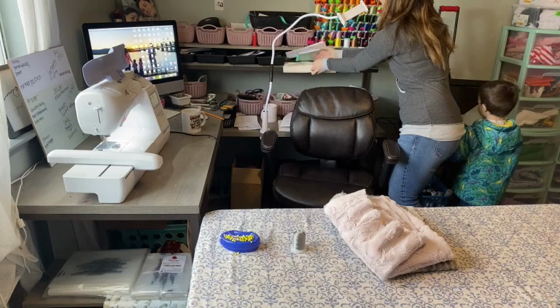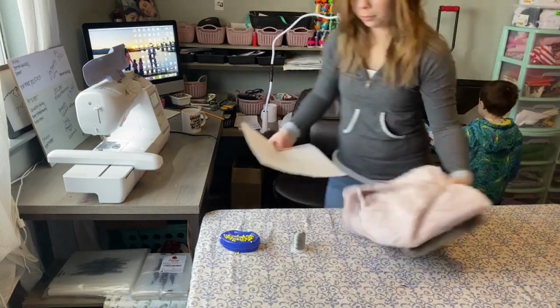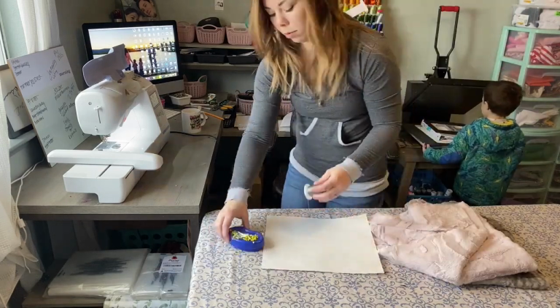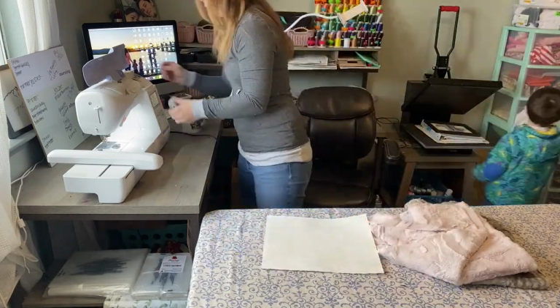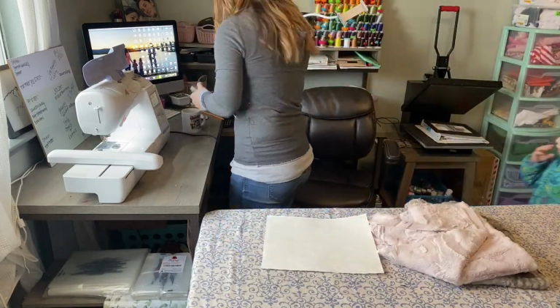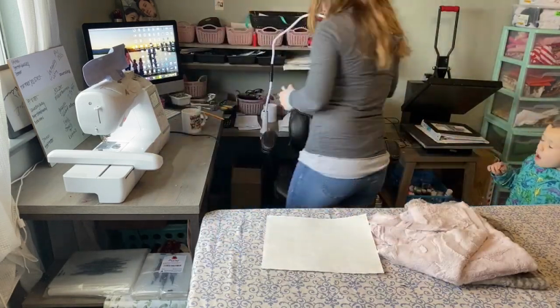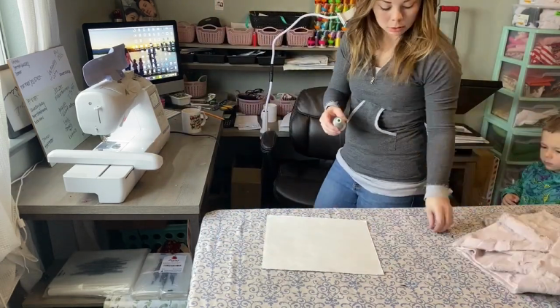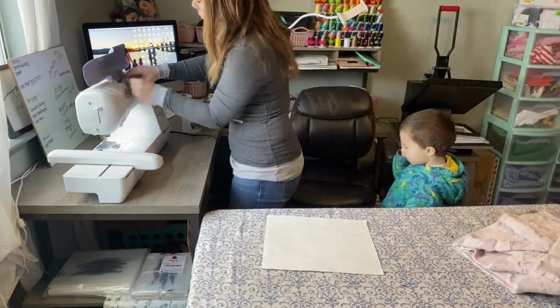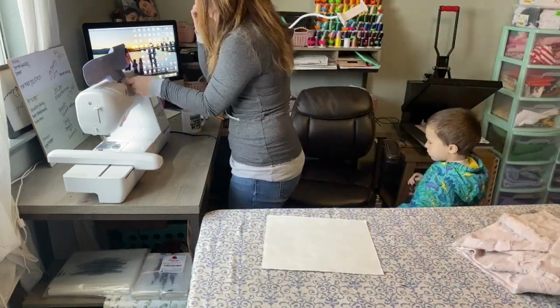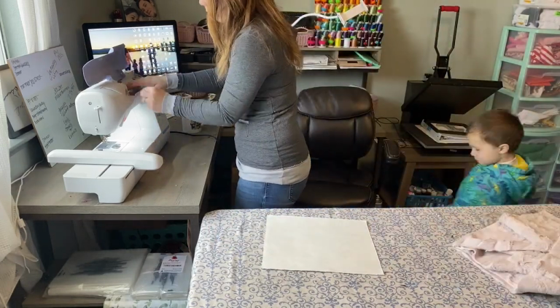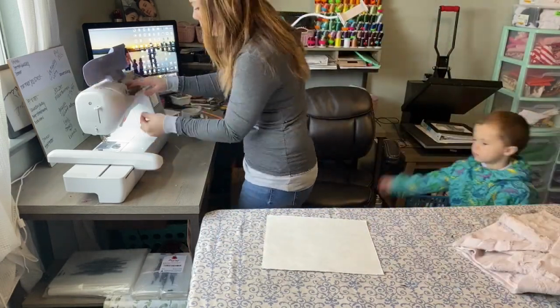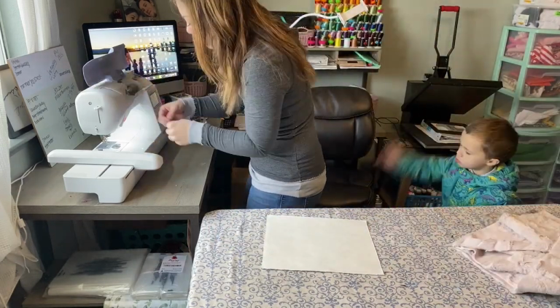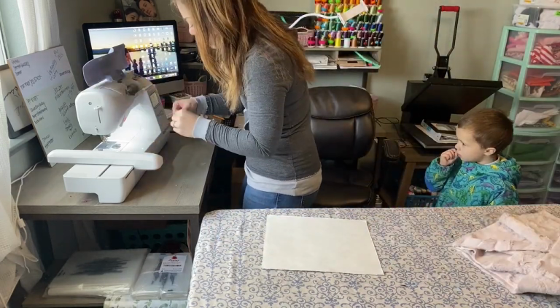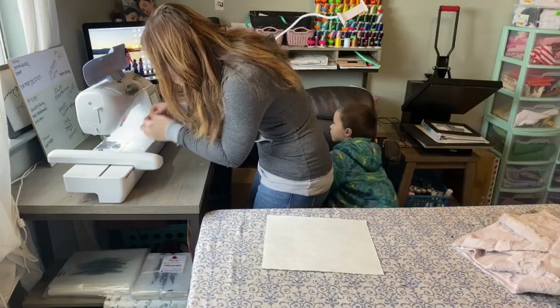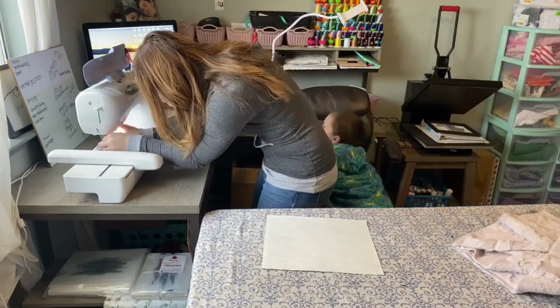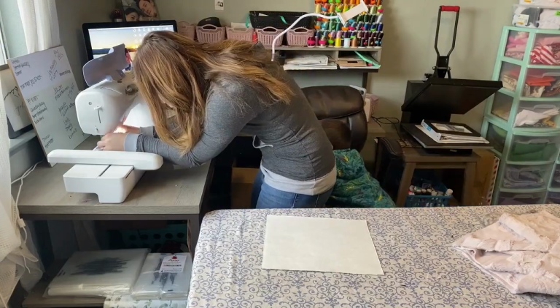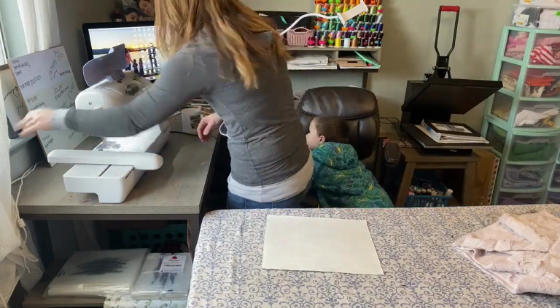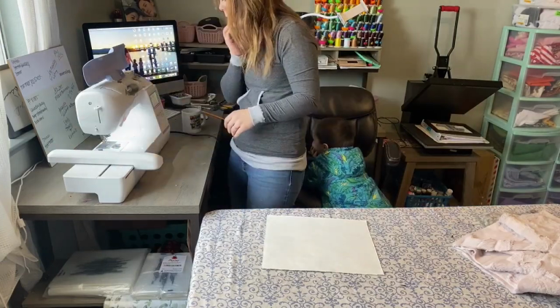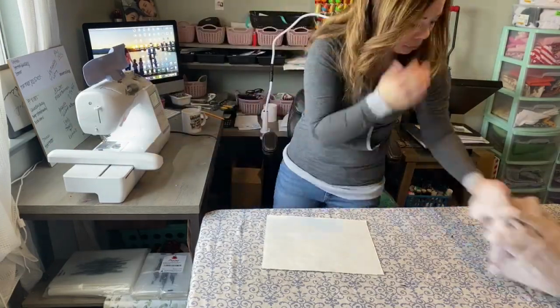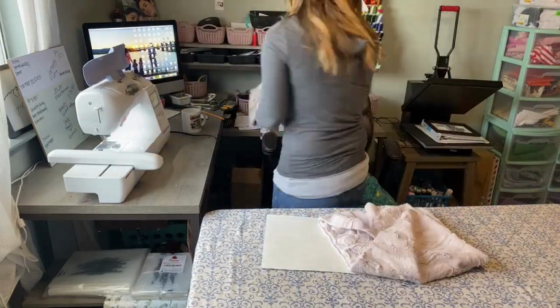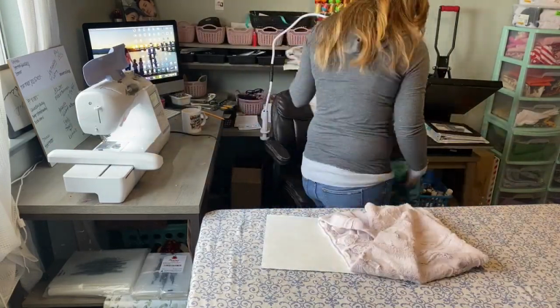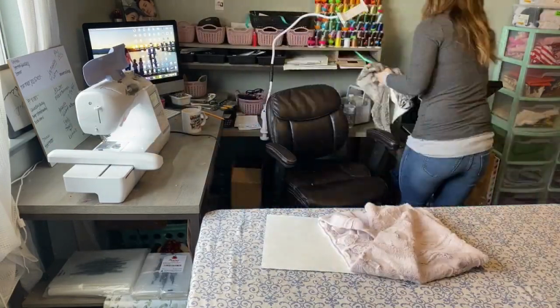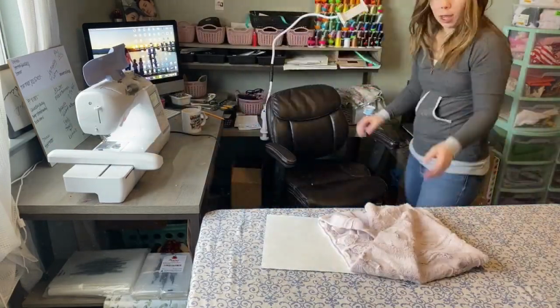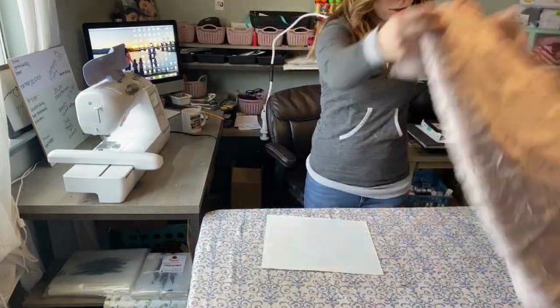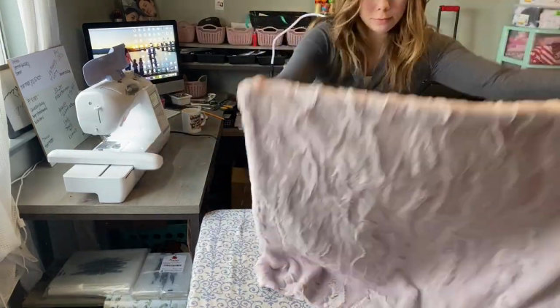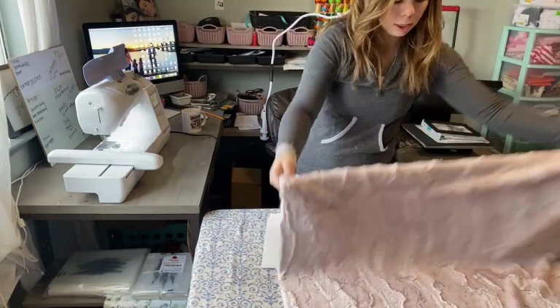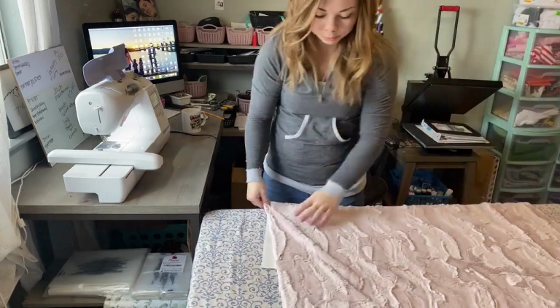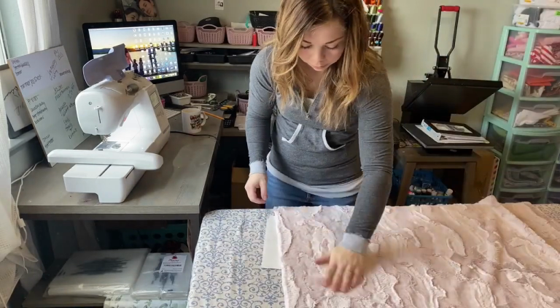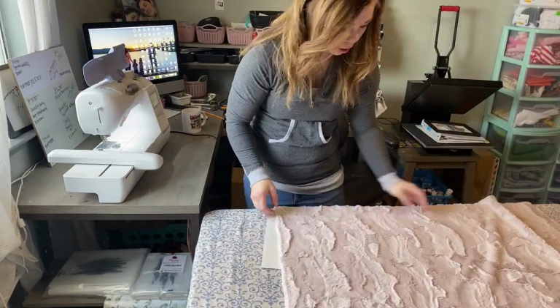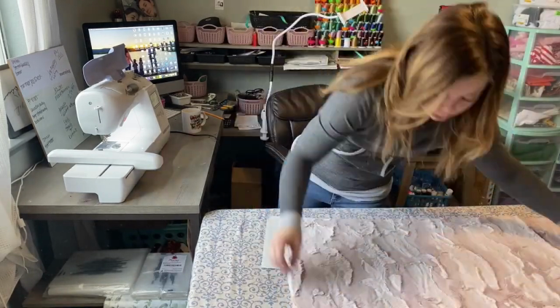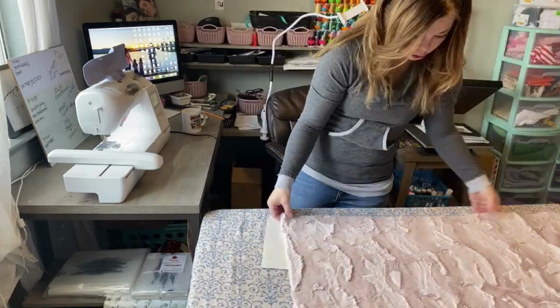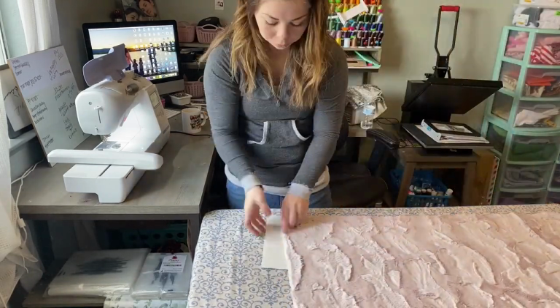Hey guys, welcome back to my channel. I'm Kayla and I'm so glad you guys are here today. Today I just have a super quick video for you guys. I'm making a minky baby blanket. I got a custom order for one so I thought I would bring you guys along with me.